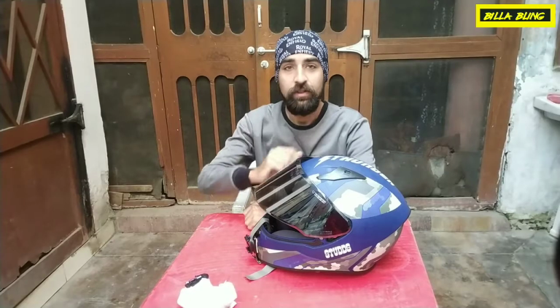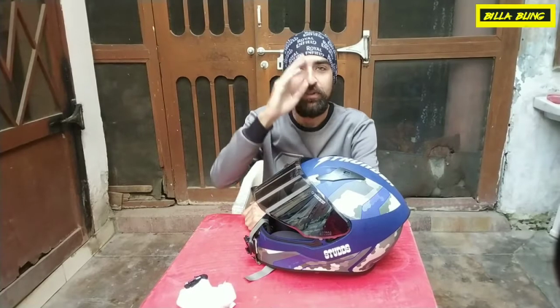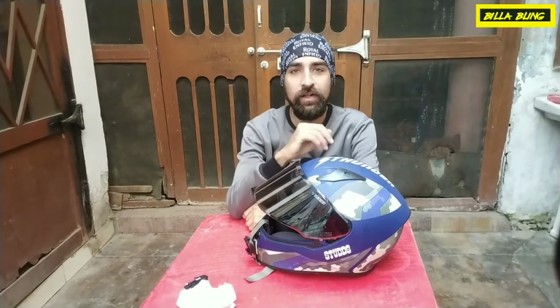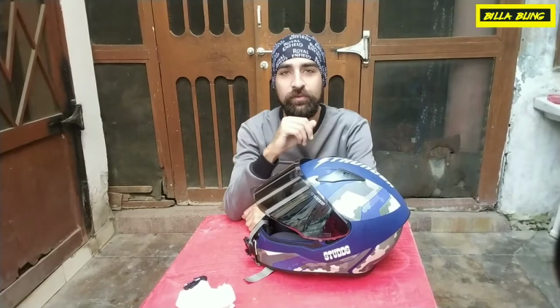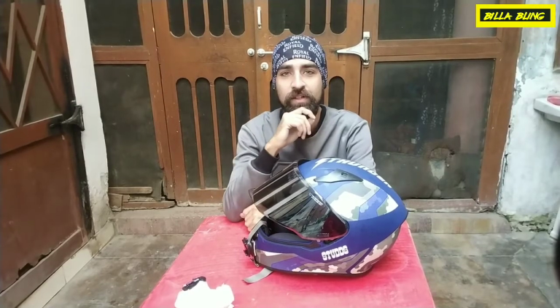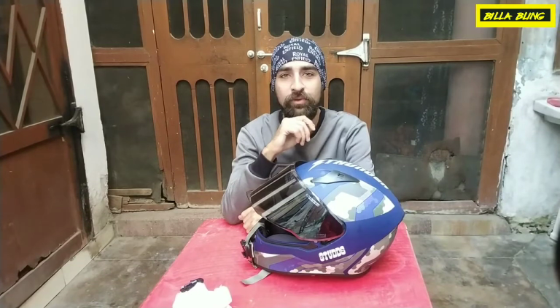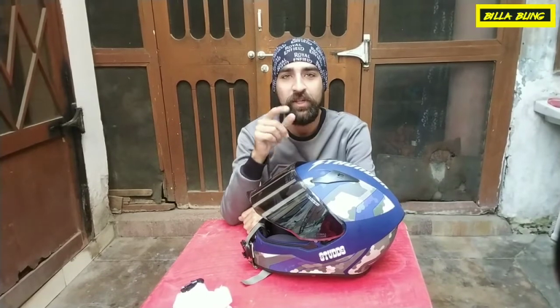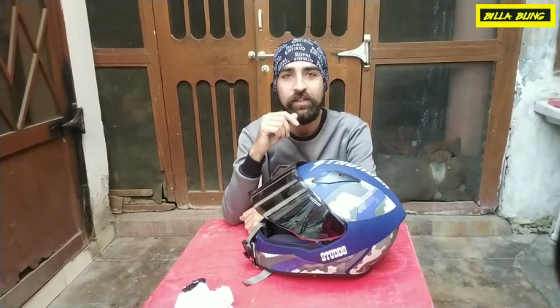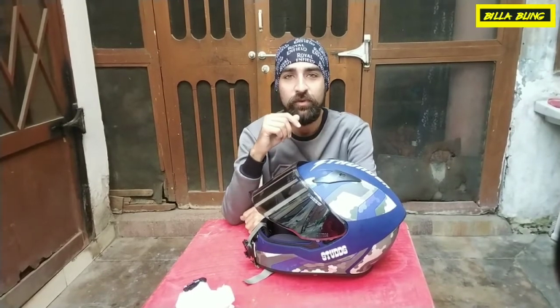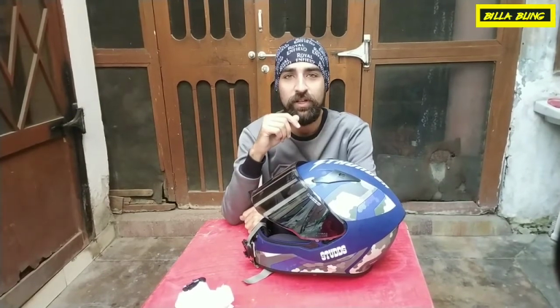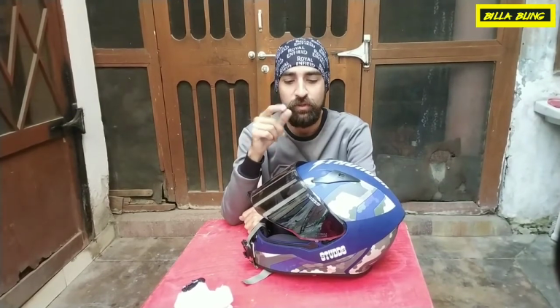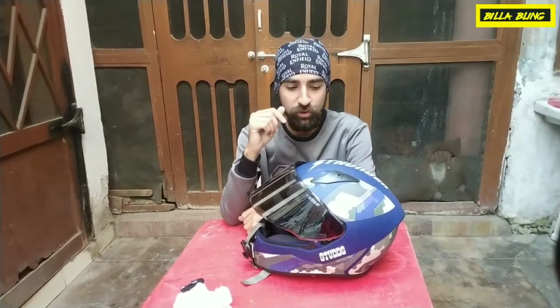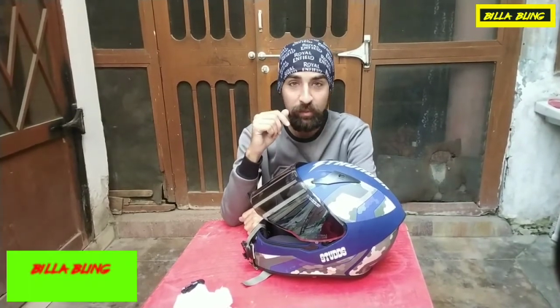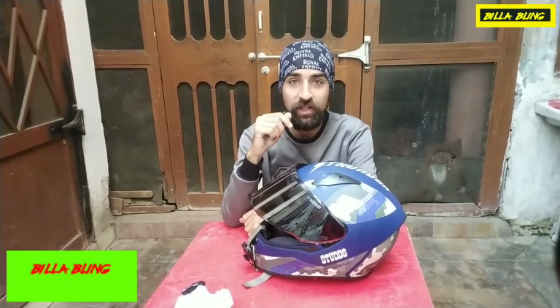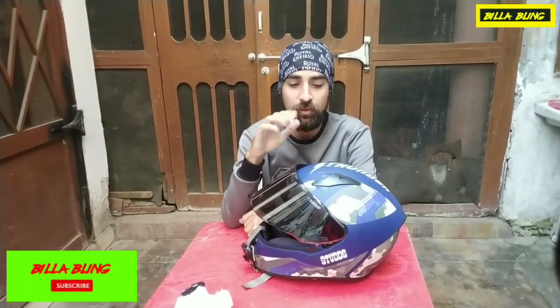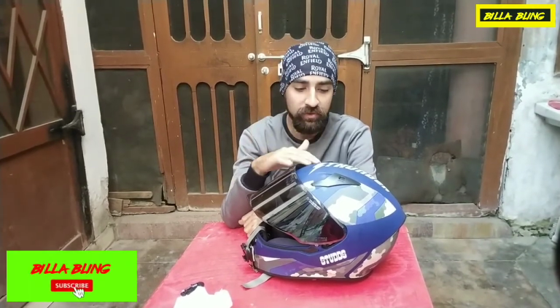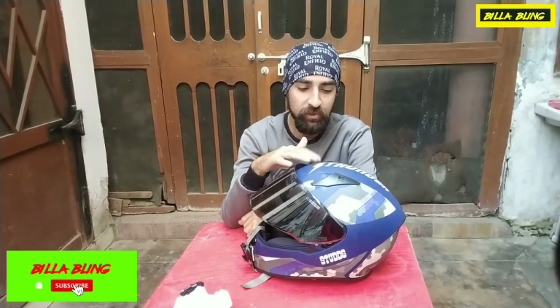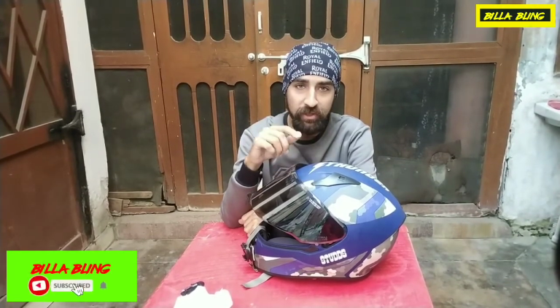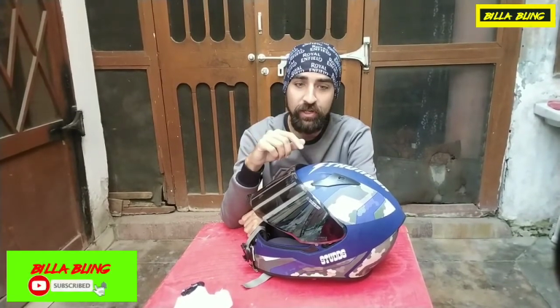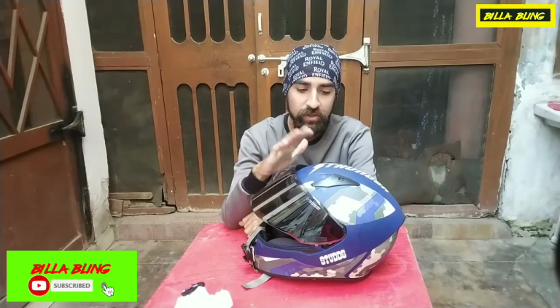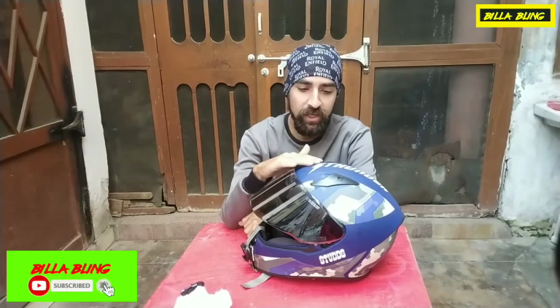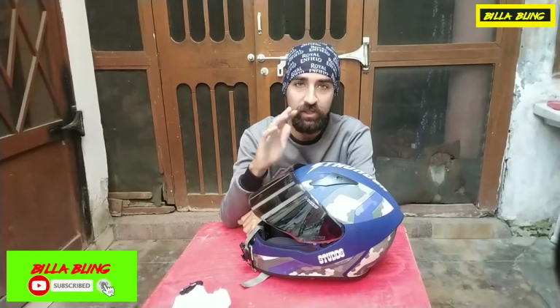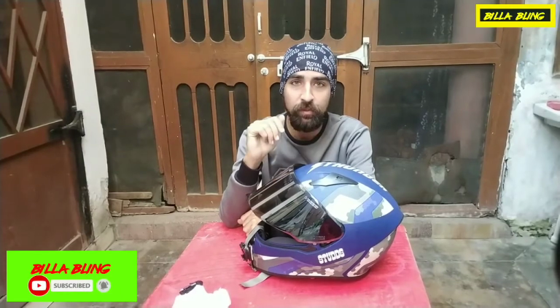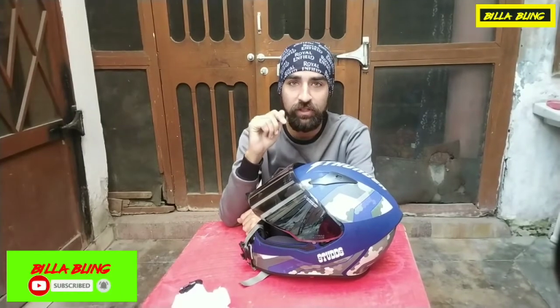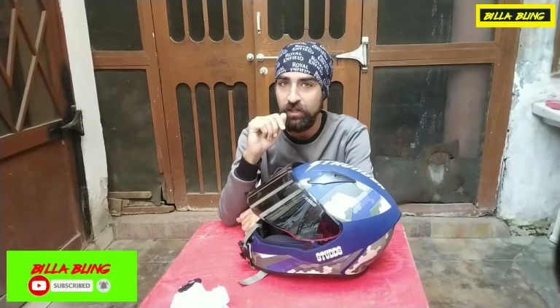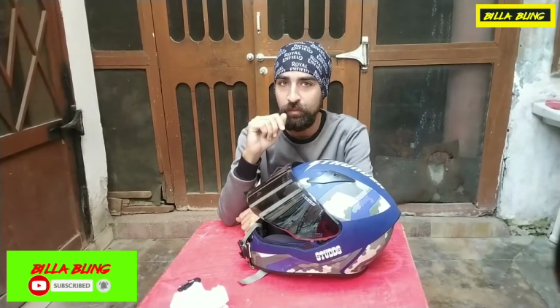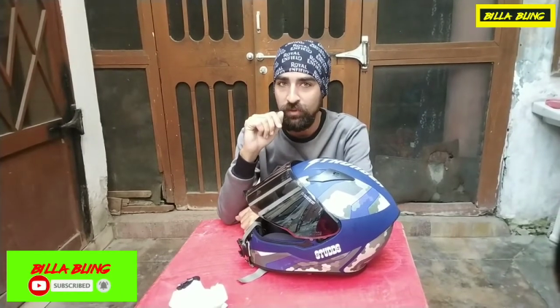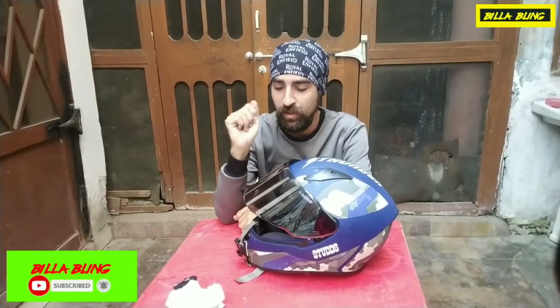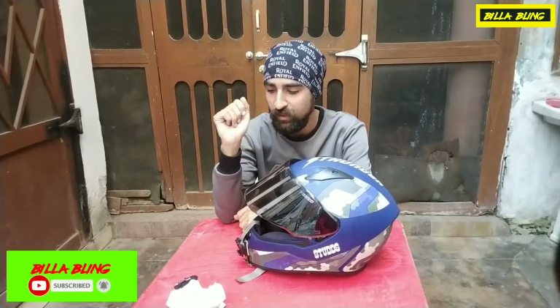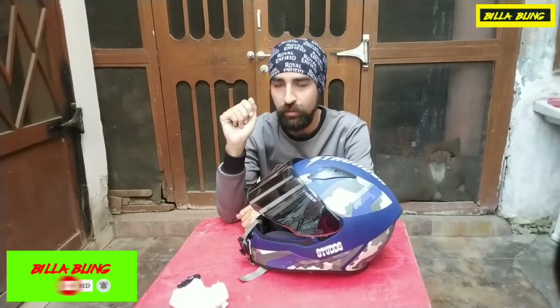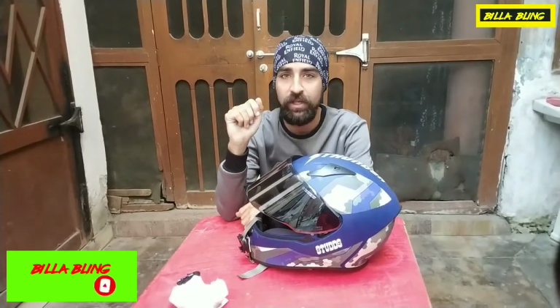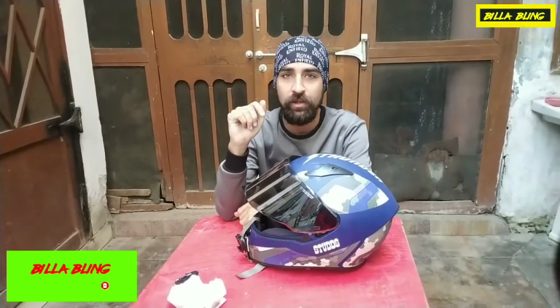Hello and welcome to this video. I am going to show you something new. This is my helmet and I will show you how to mount my action camera on it.